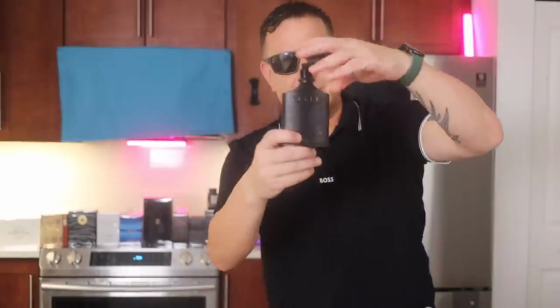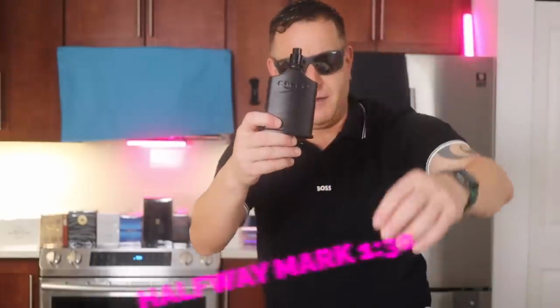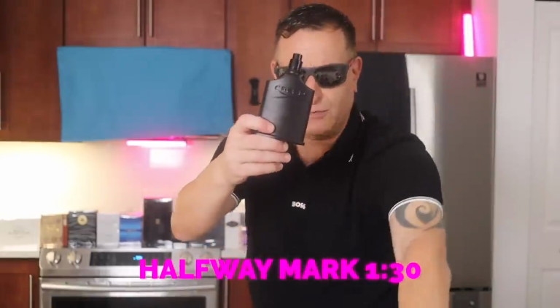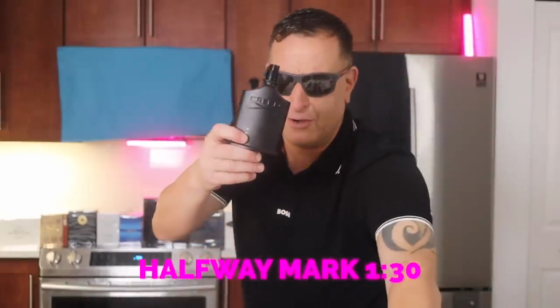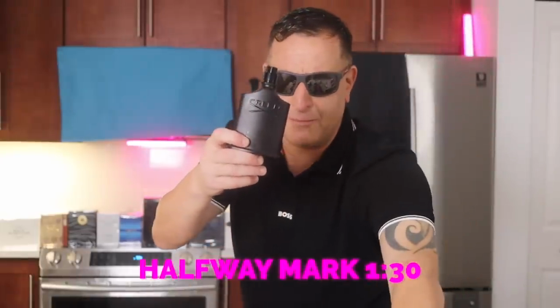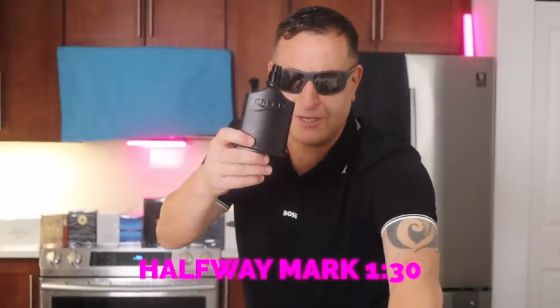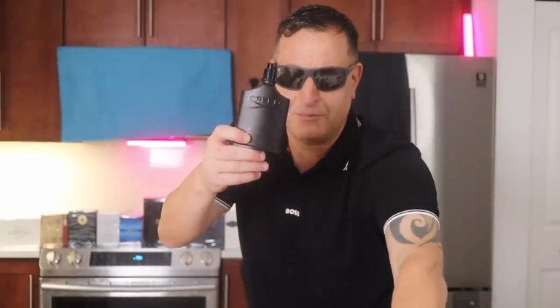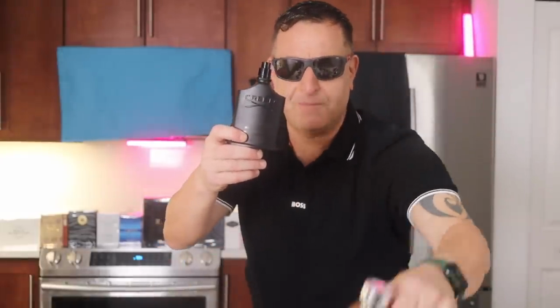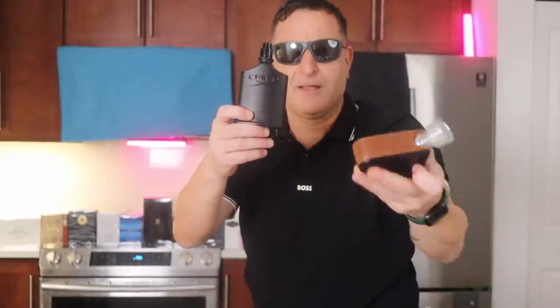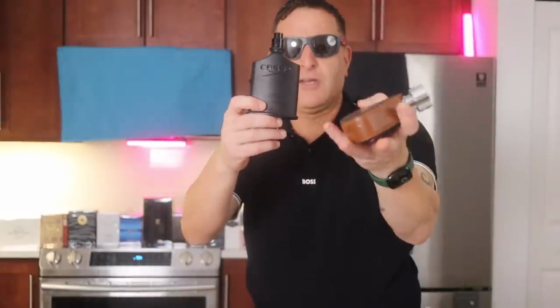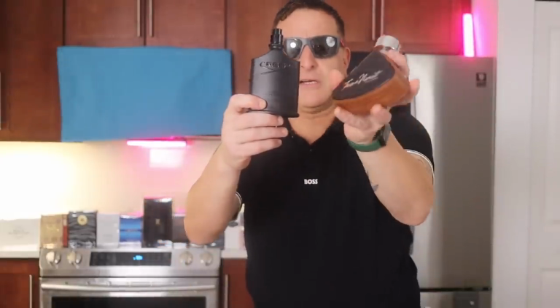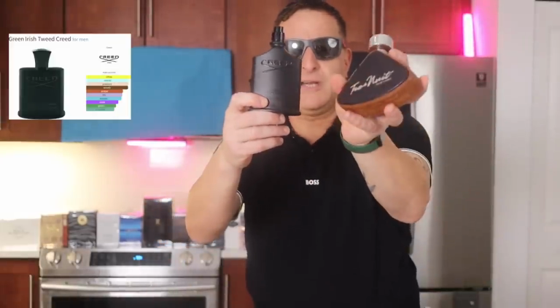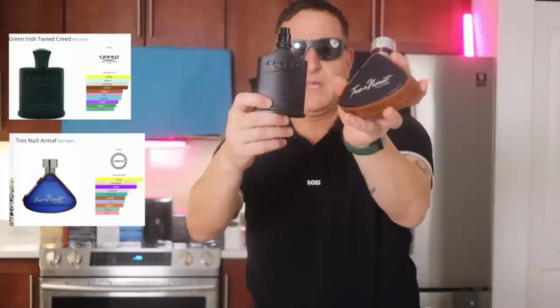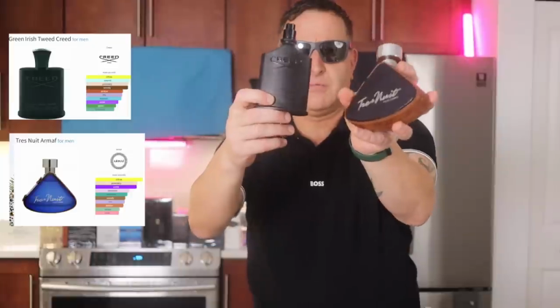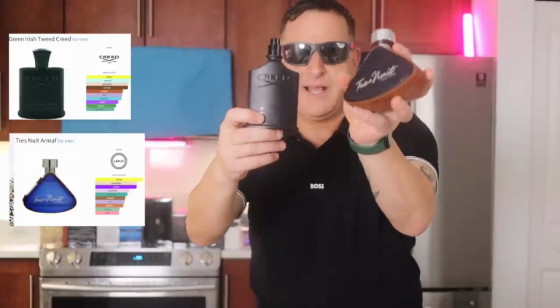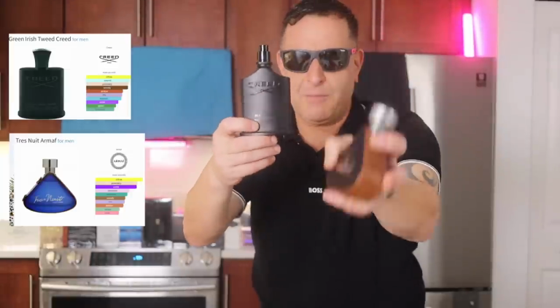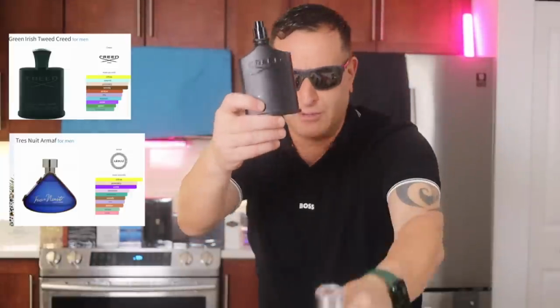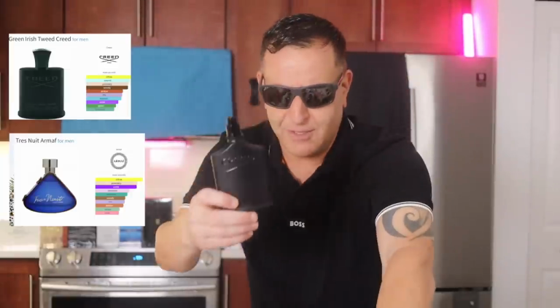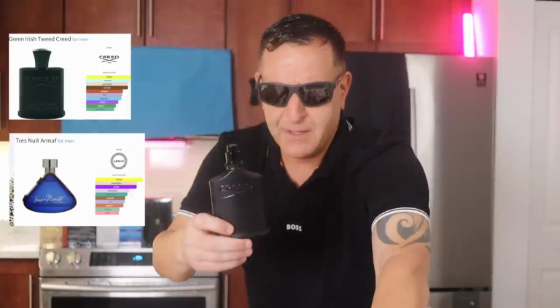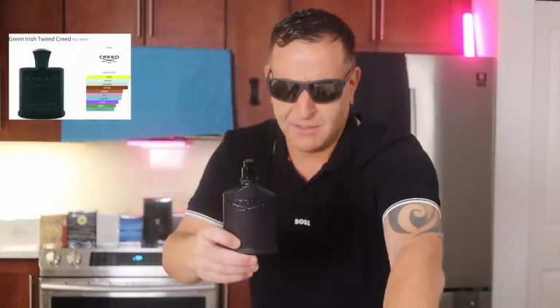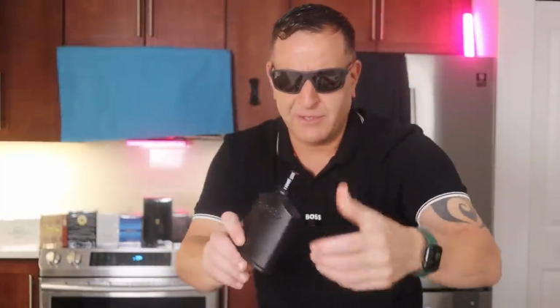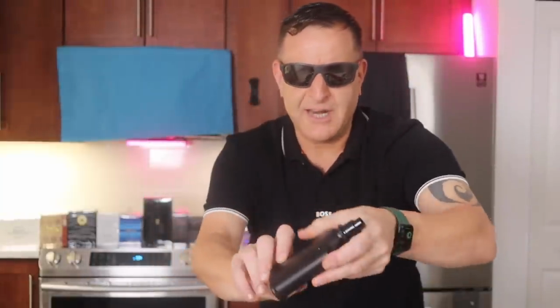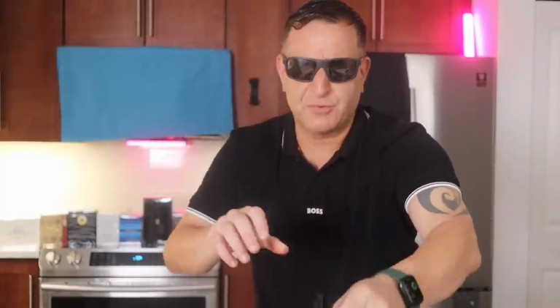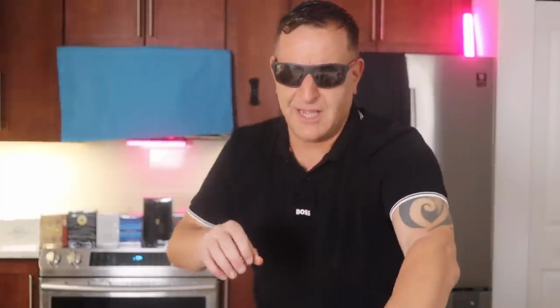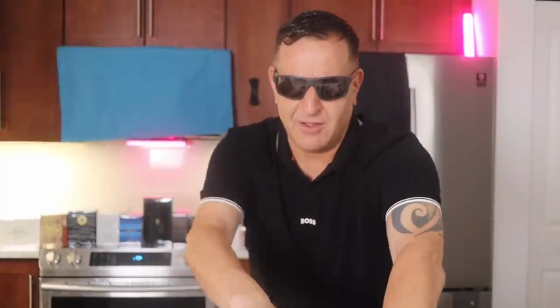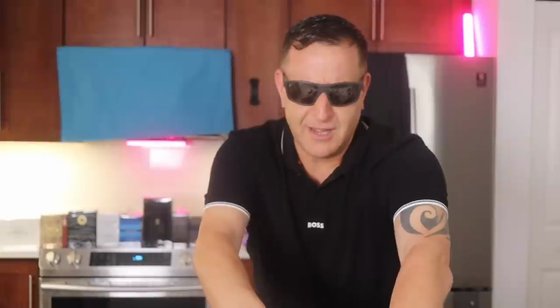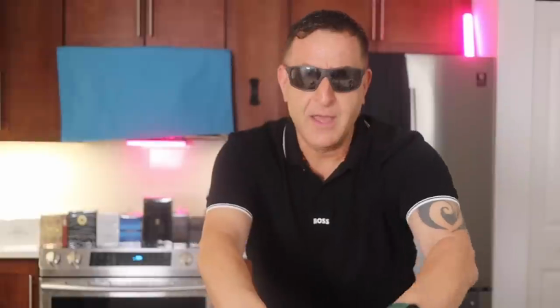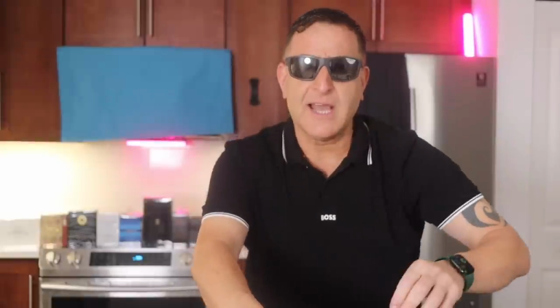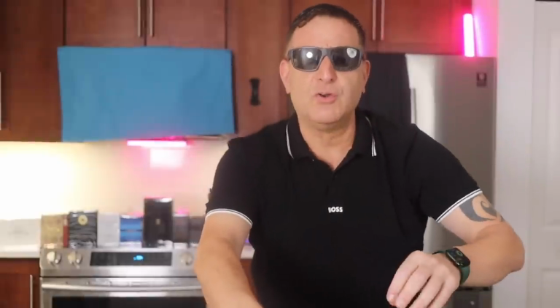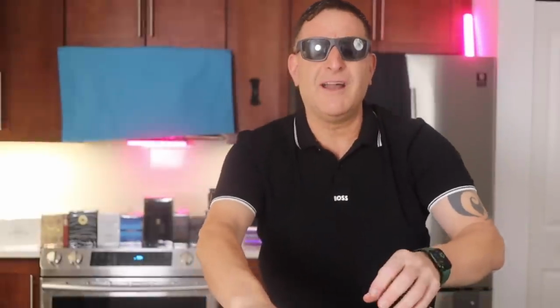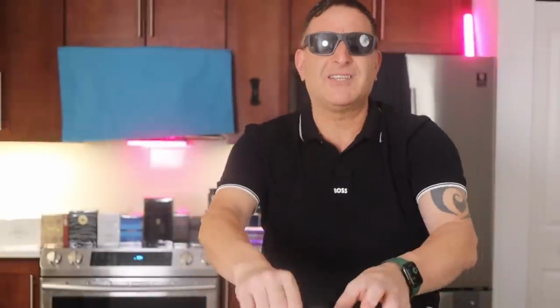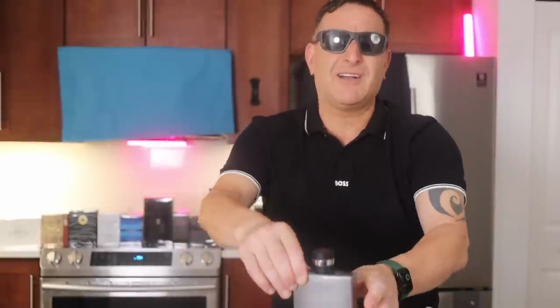Creed Green Irish Tweed — get Armaf Tres Nuits. It smells like Creed Green Irish Tweed and lasts a long time.